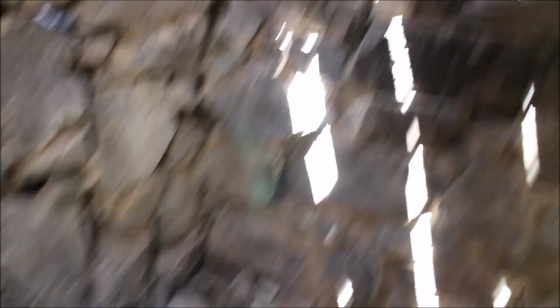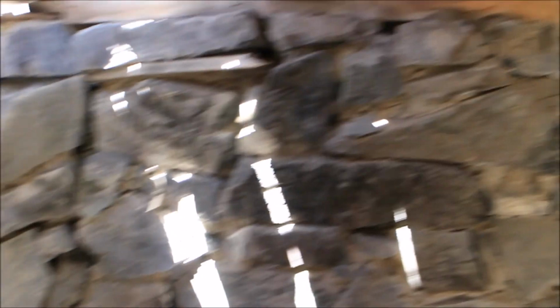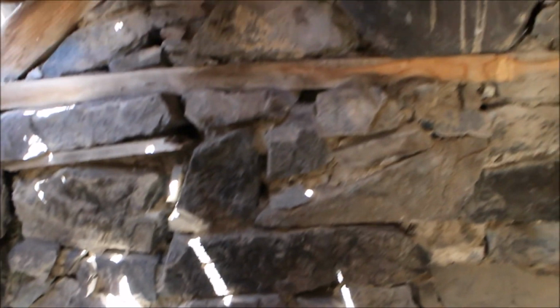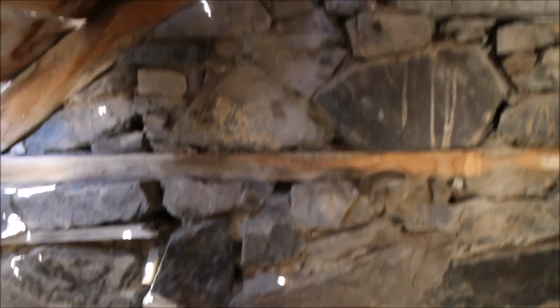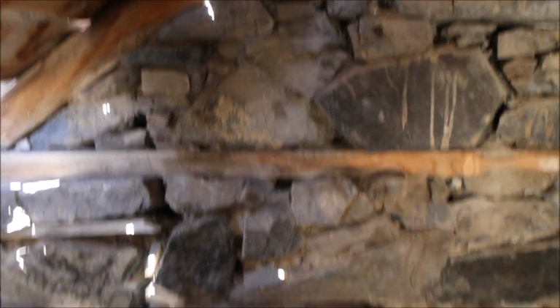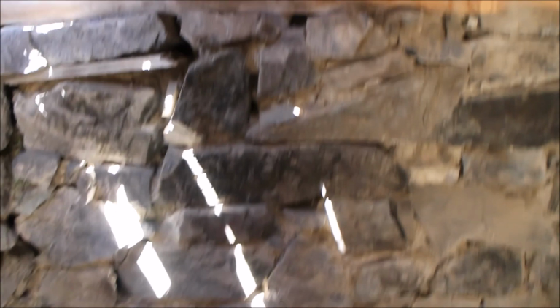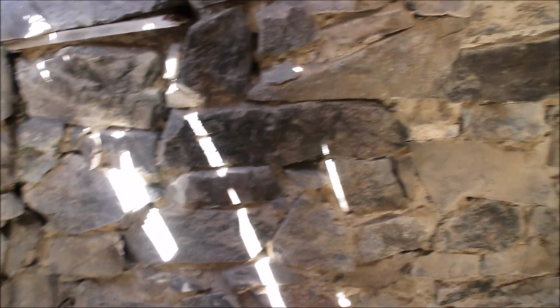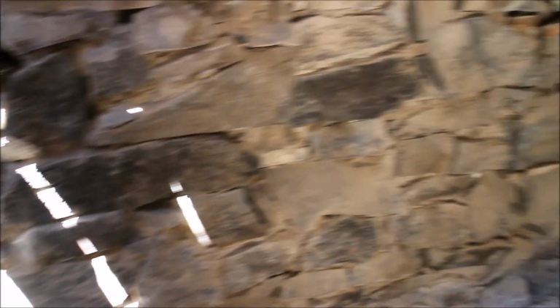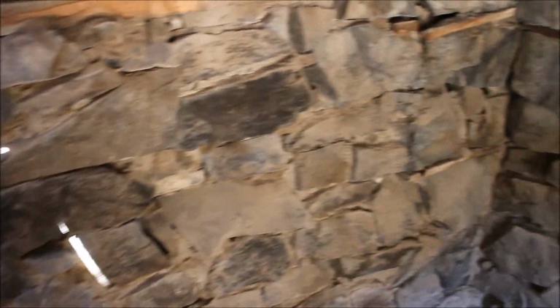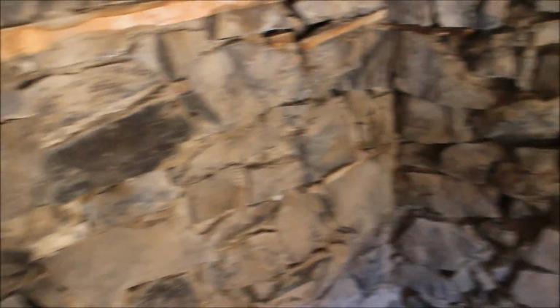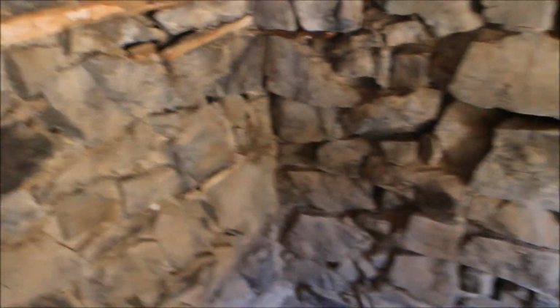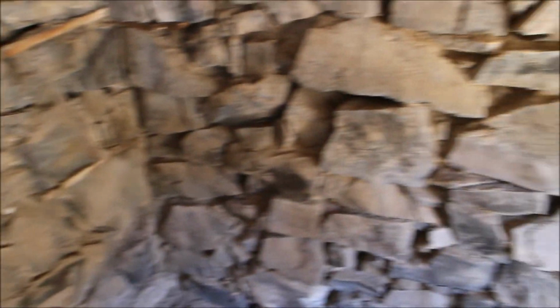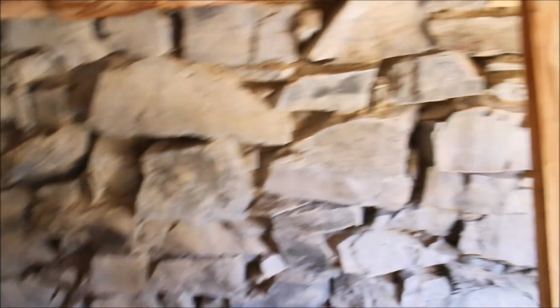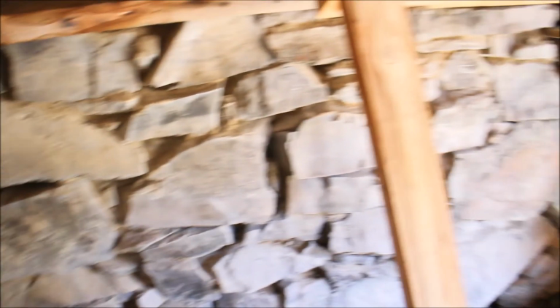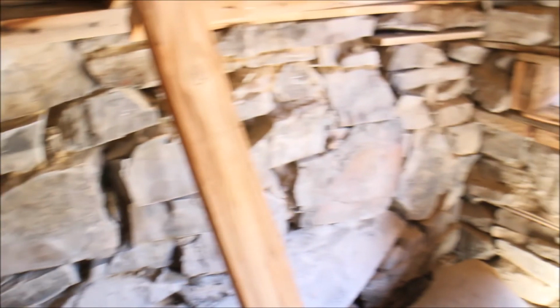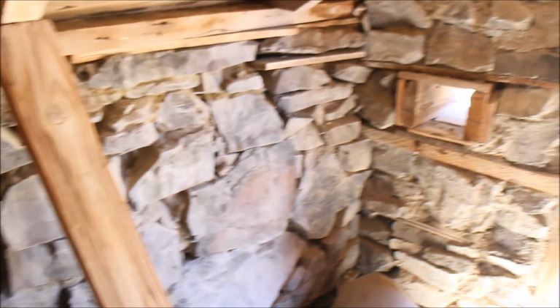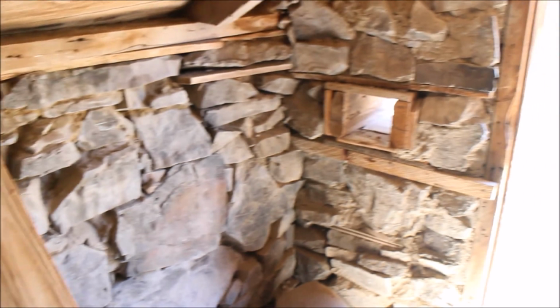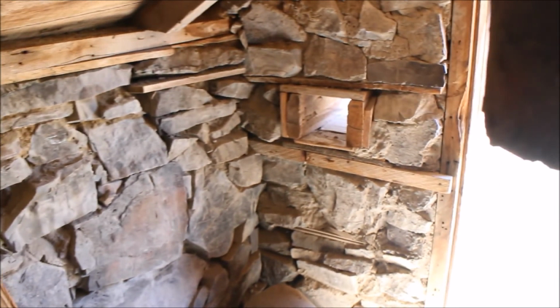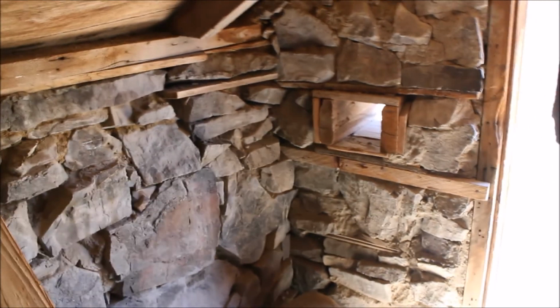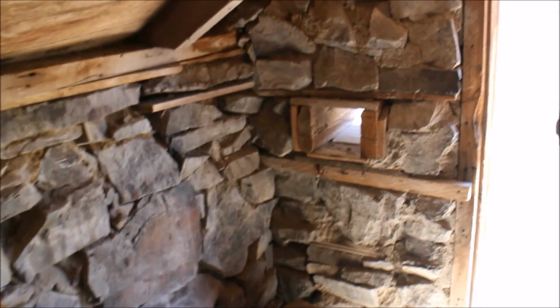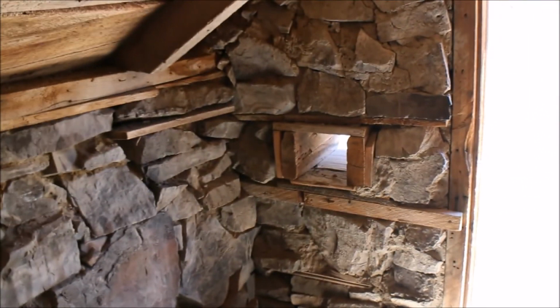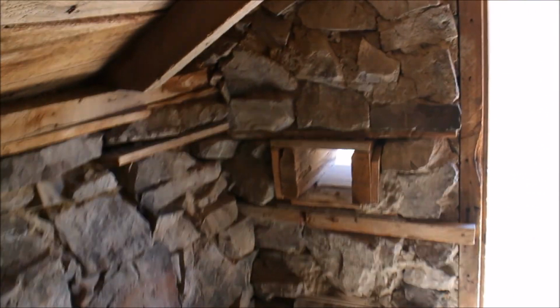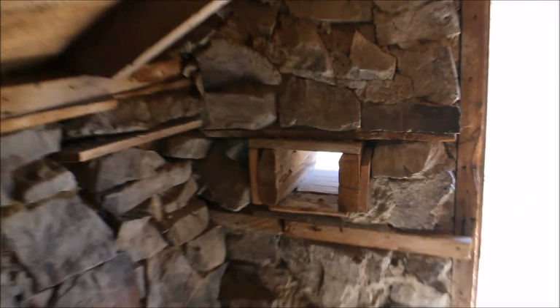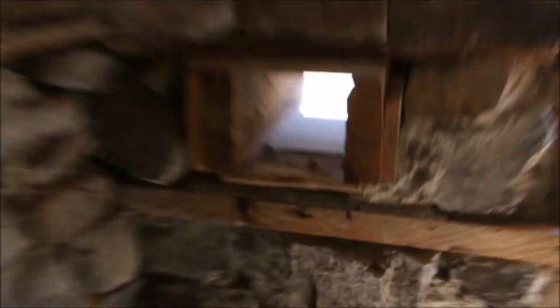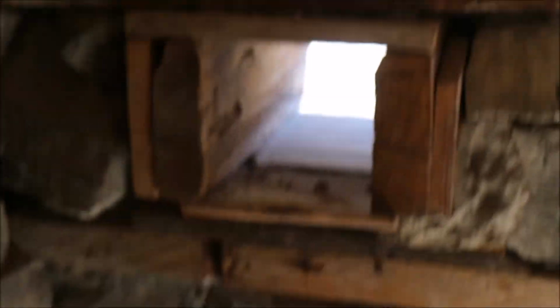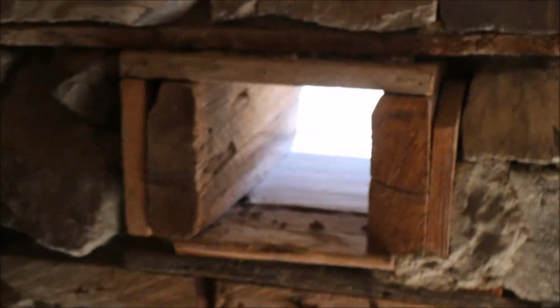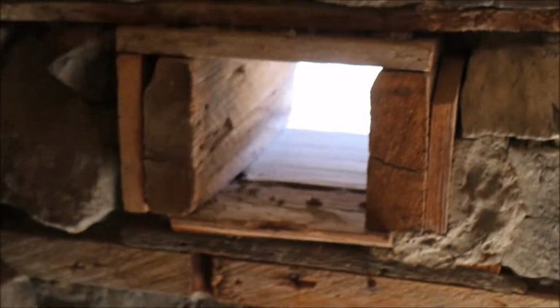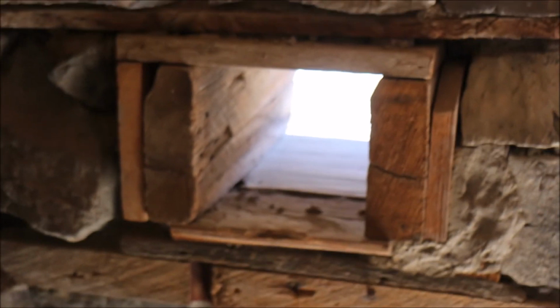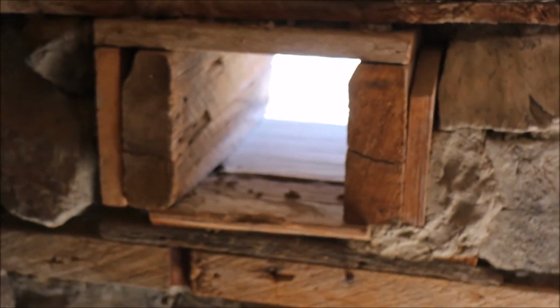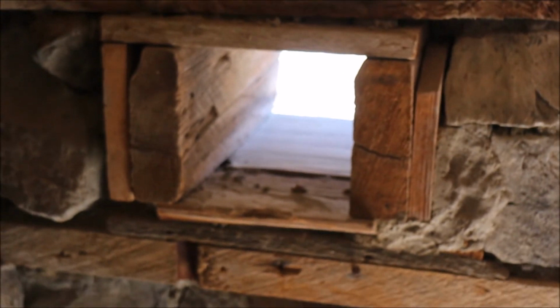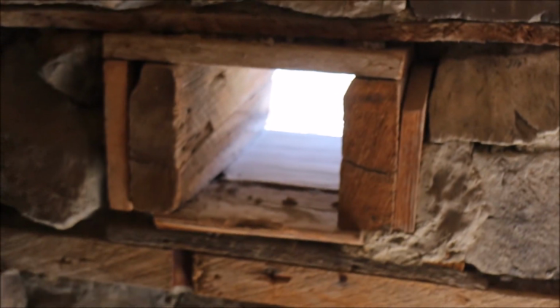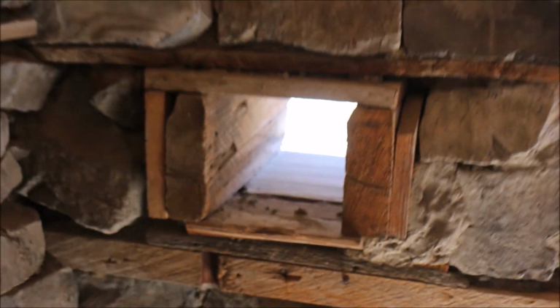Look at these rock walls — they never seem to fall down. That's crazy. You can see they had little almost-windows.